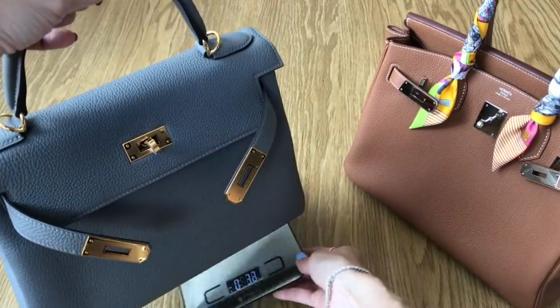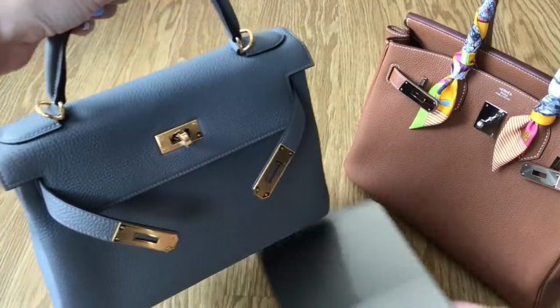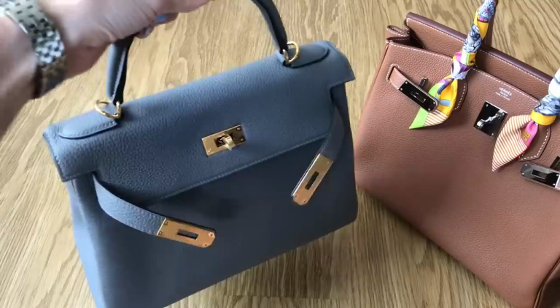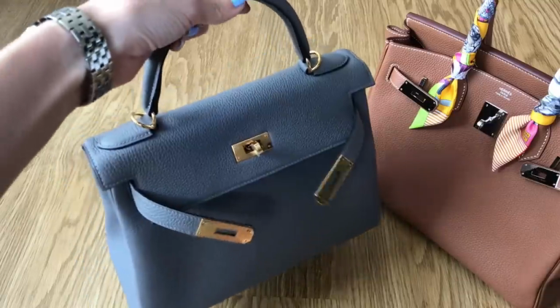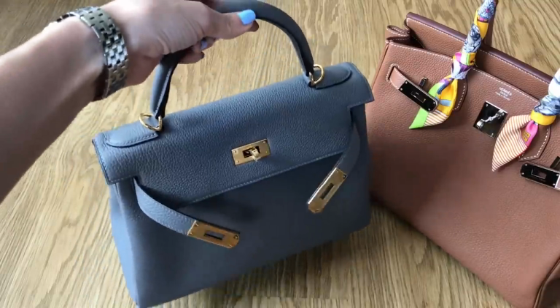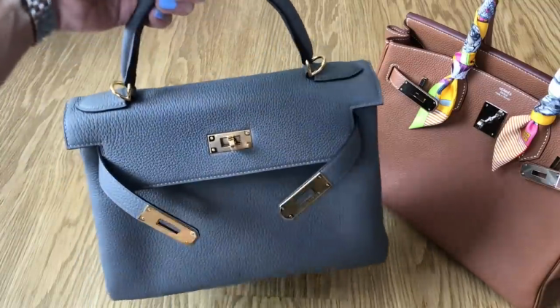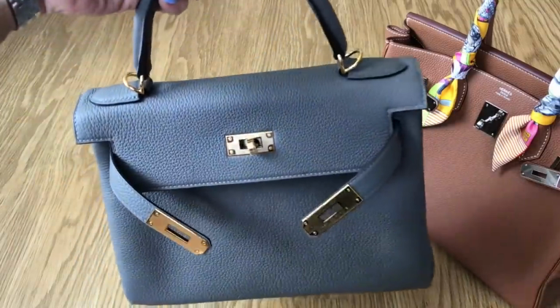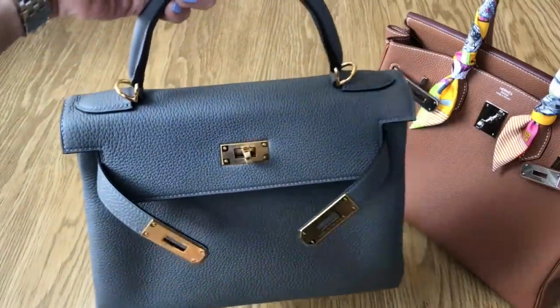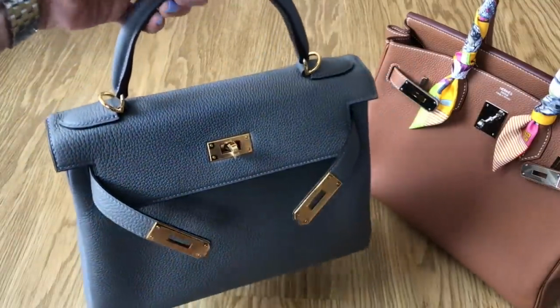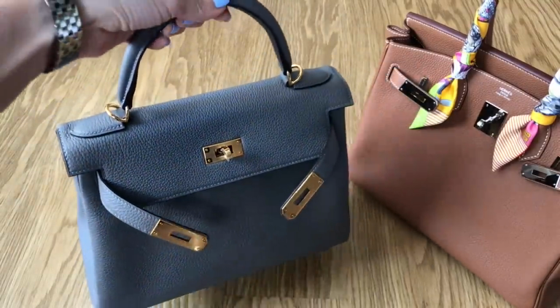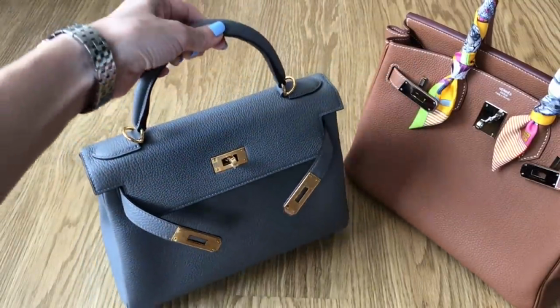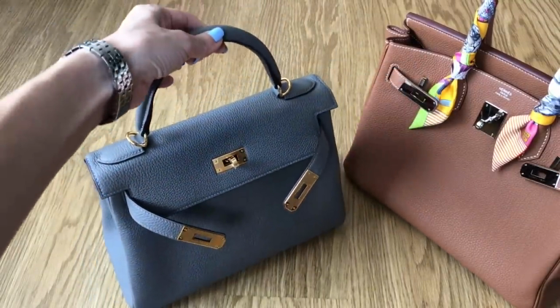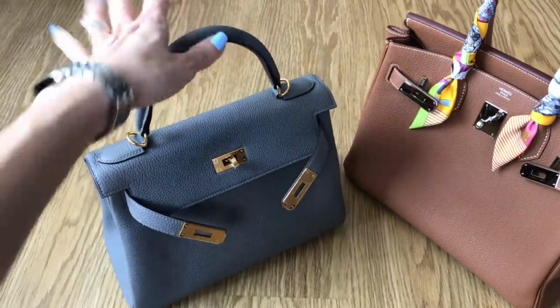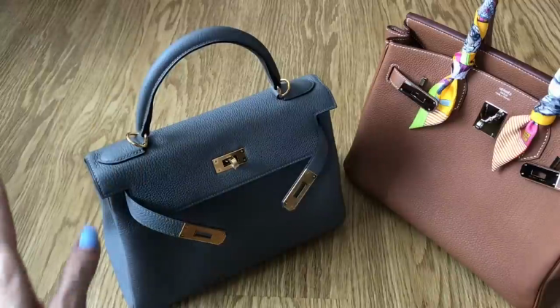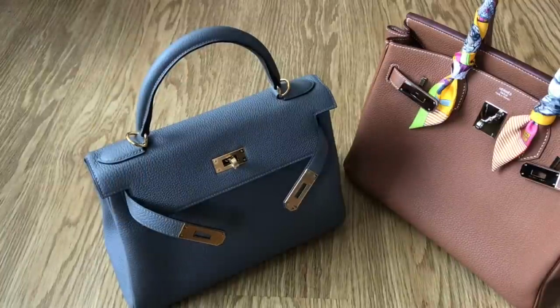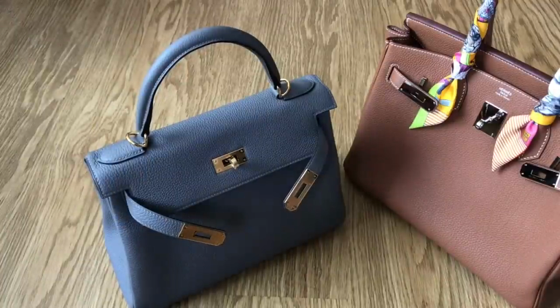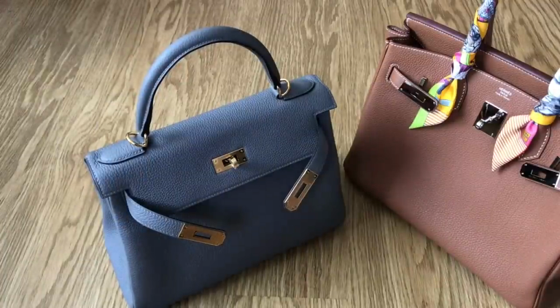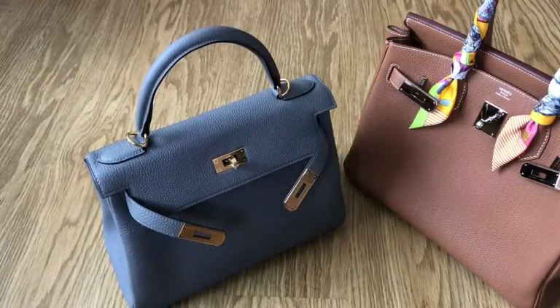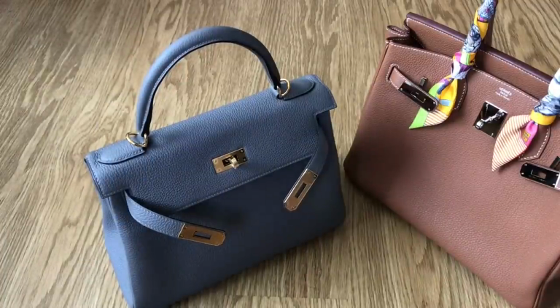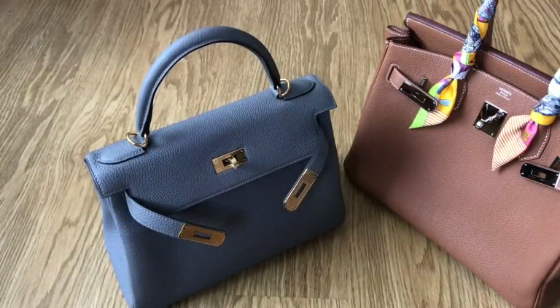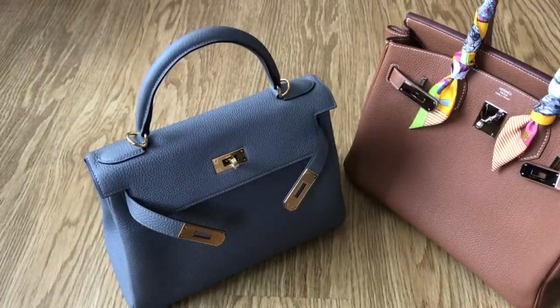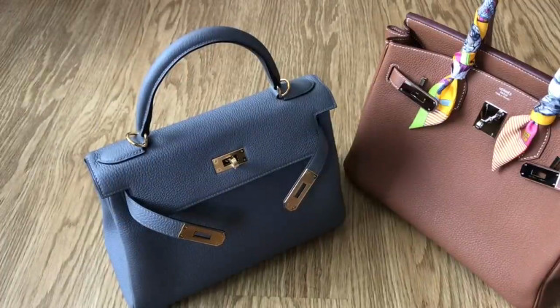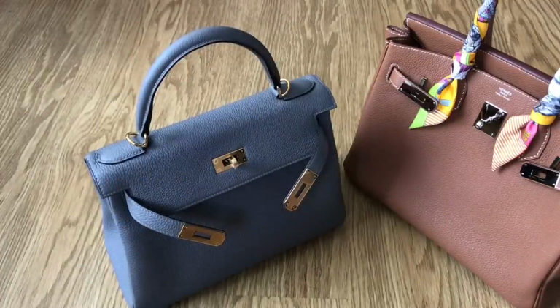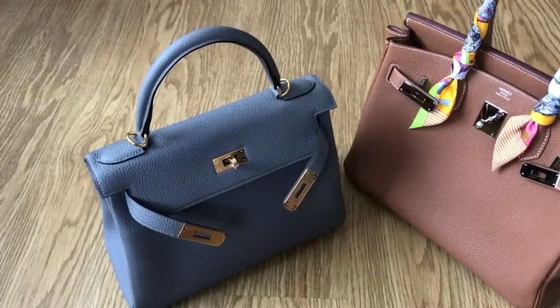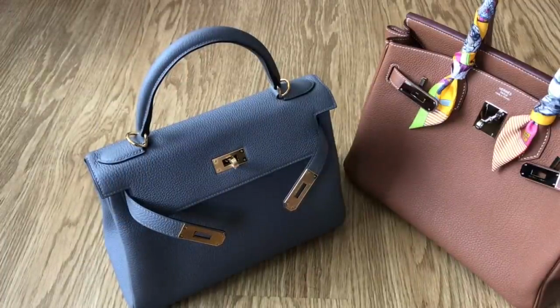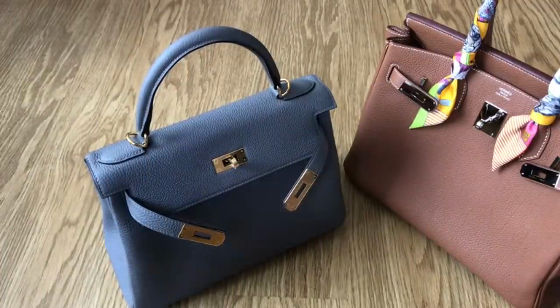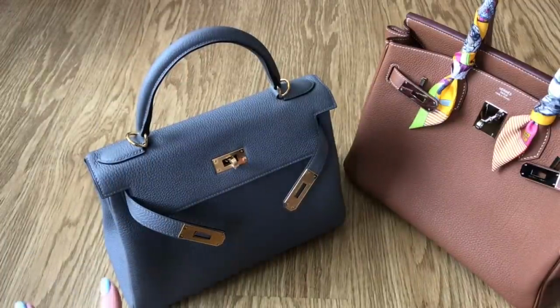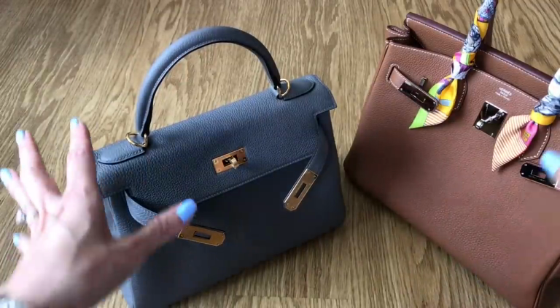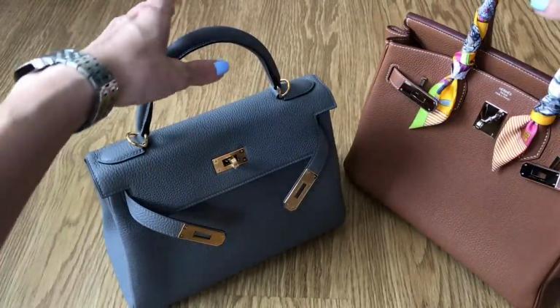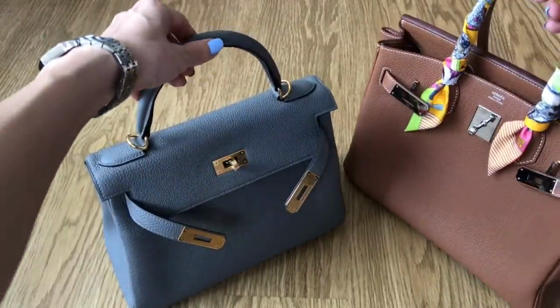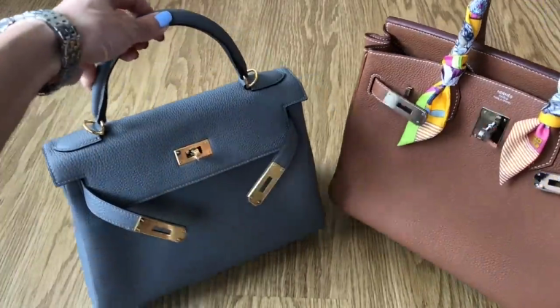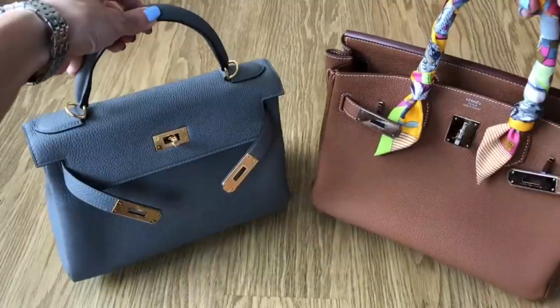I feel like this bag is just a really great universal size. It doesn't feel heavy to me at all, and you know I'm a stickler for bags being practical and light to carry.